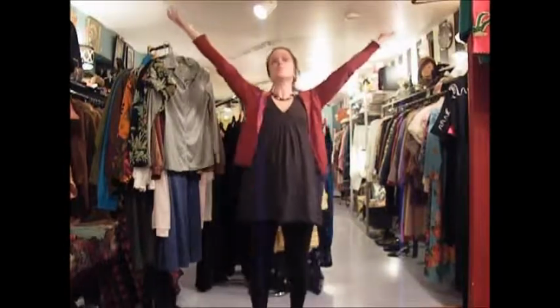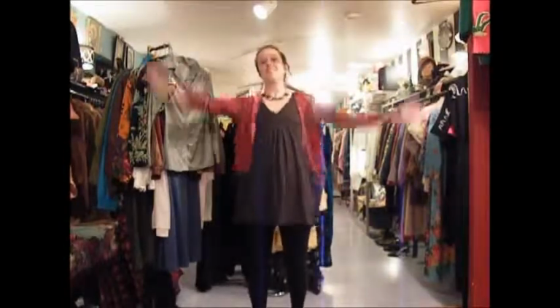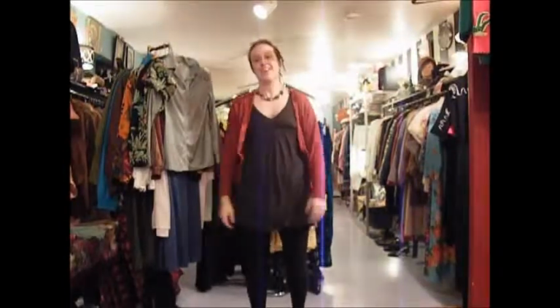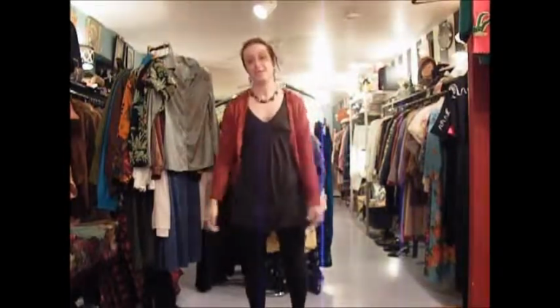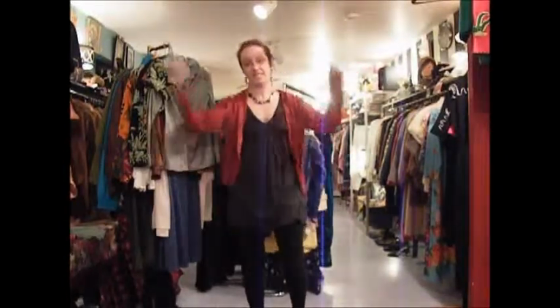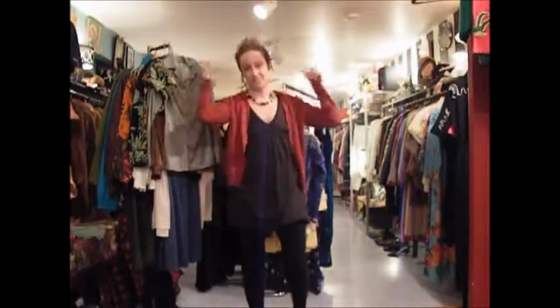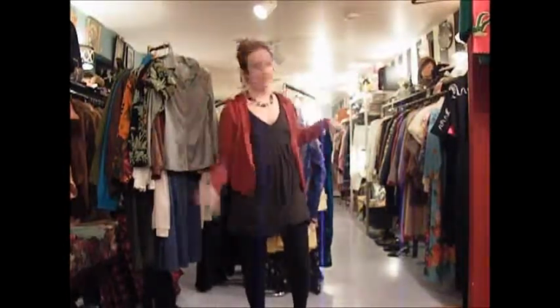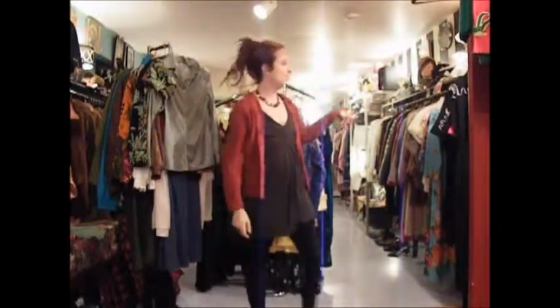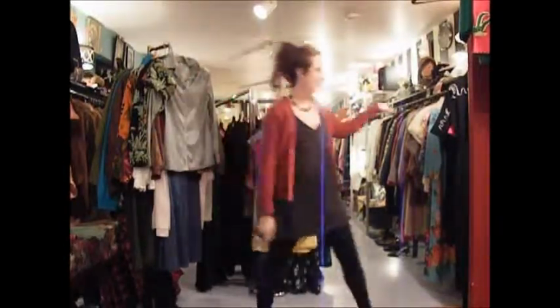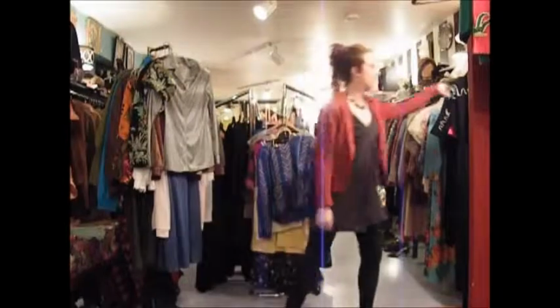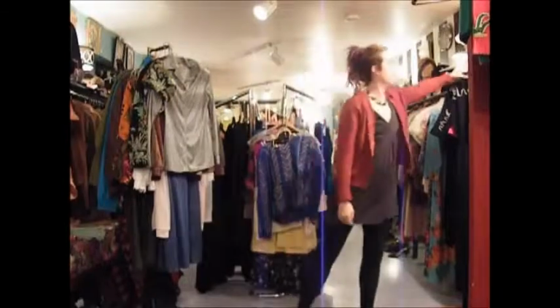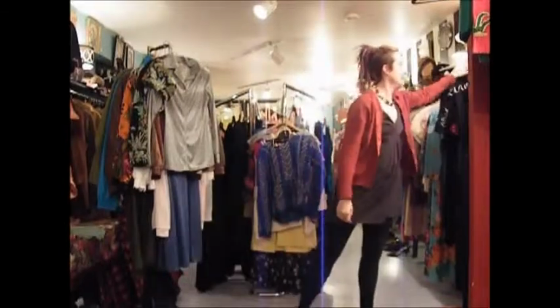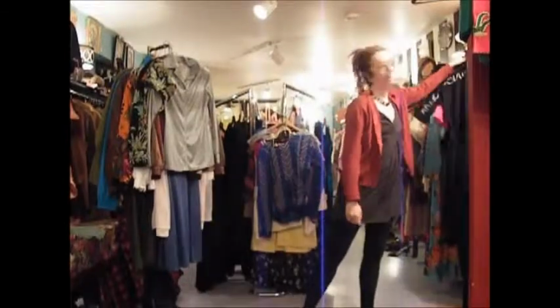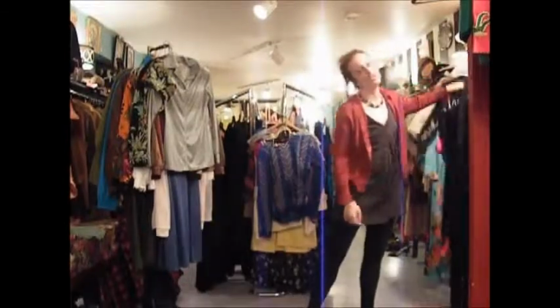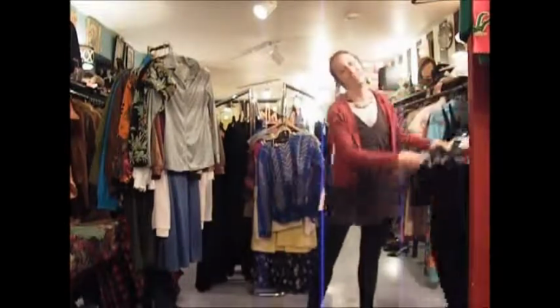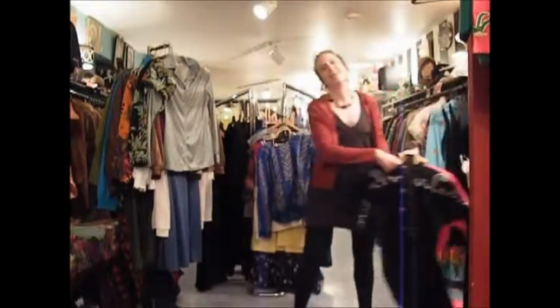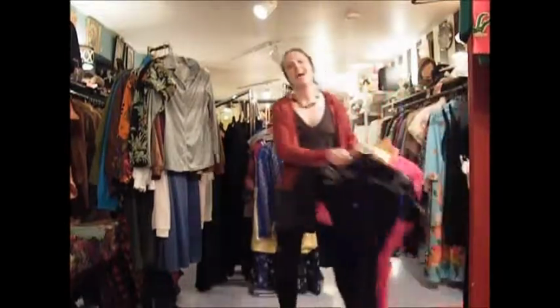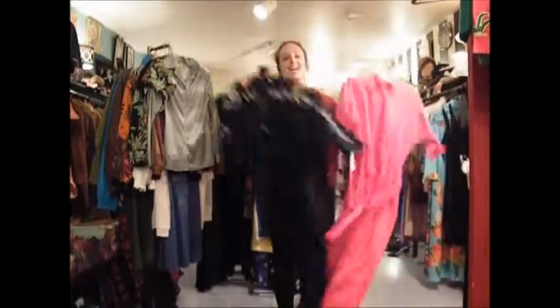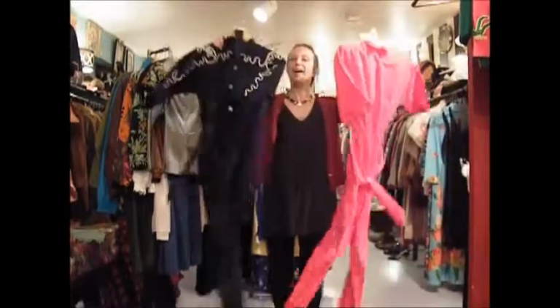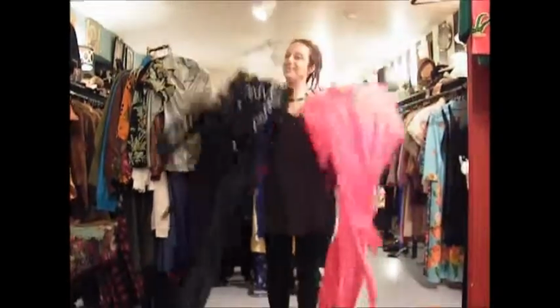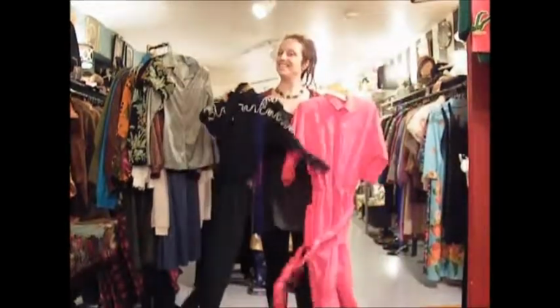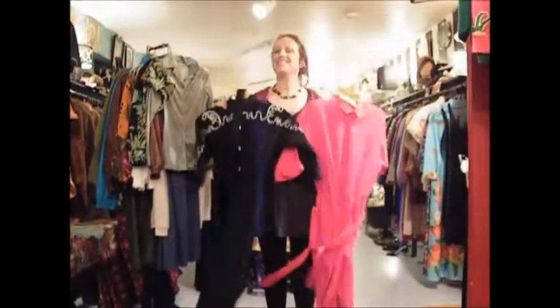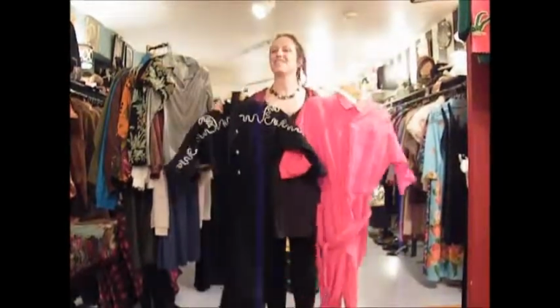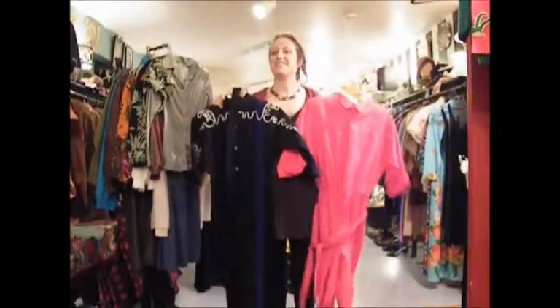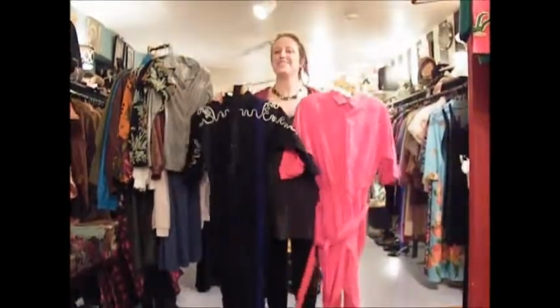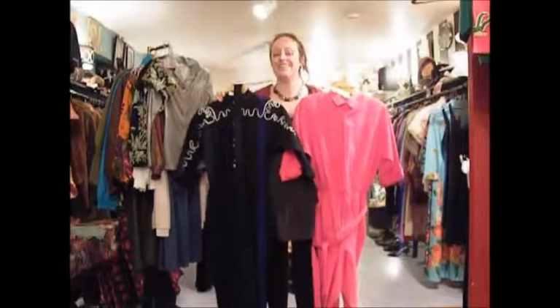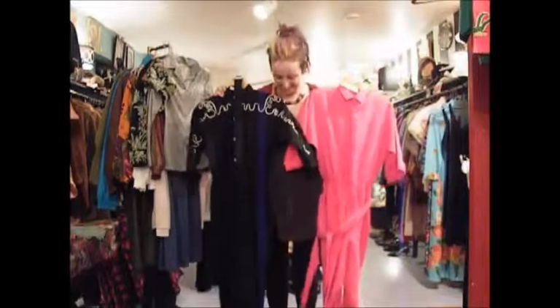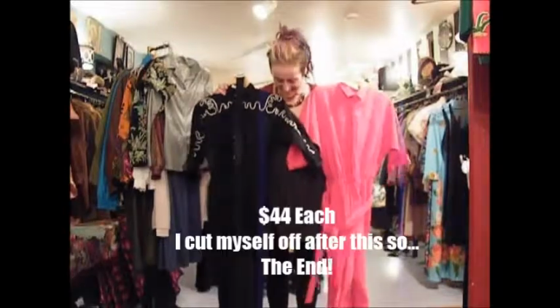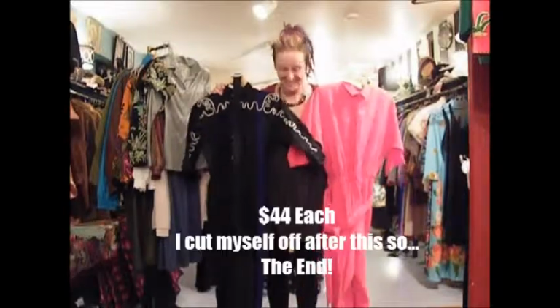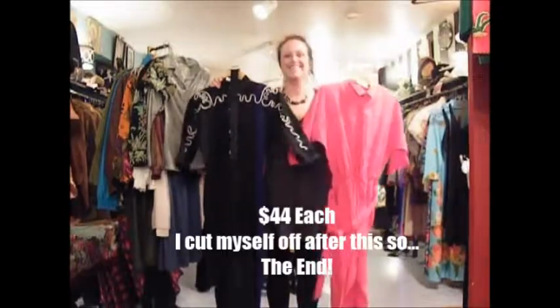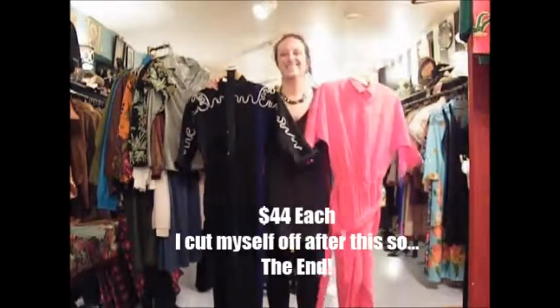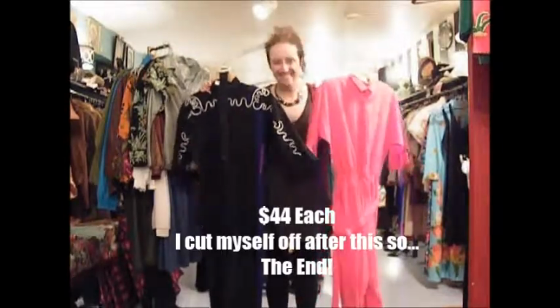Jumpsuit Madness! I have two 70s ones, as you may have seen before — they're very Brady Bunch-like. And now I have two 1980s jumpsuits too!